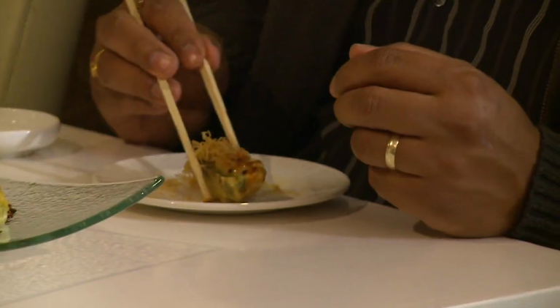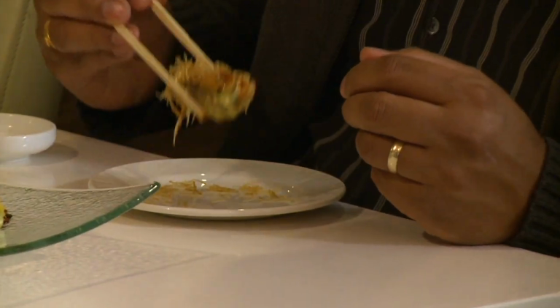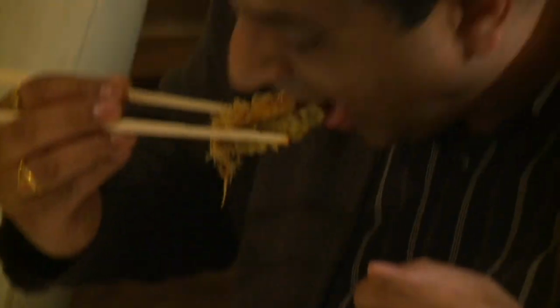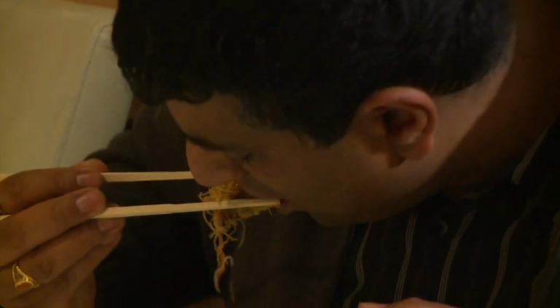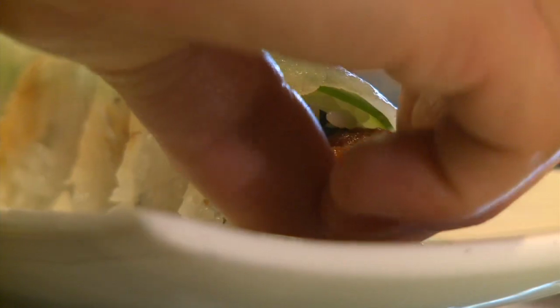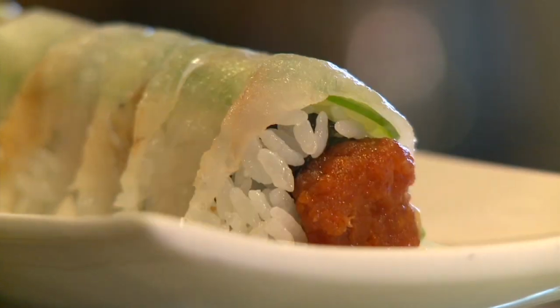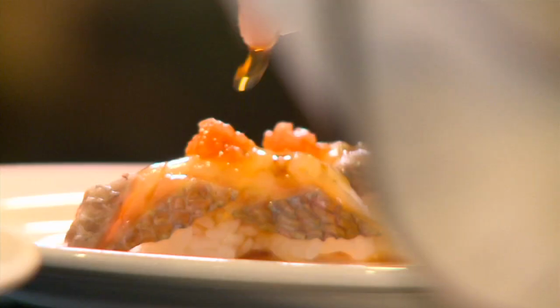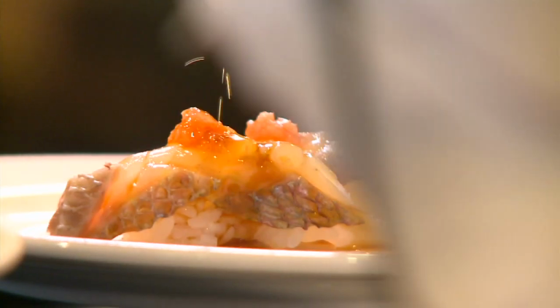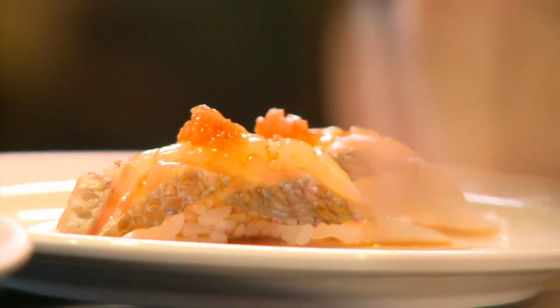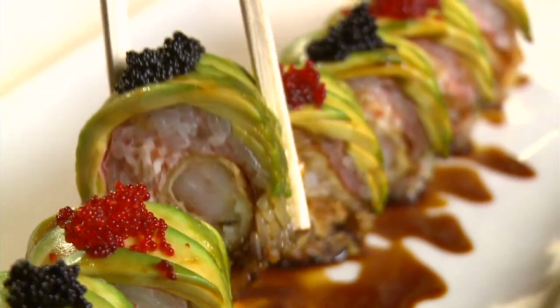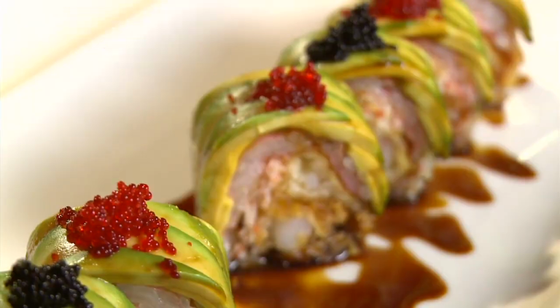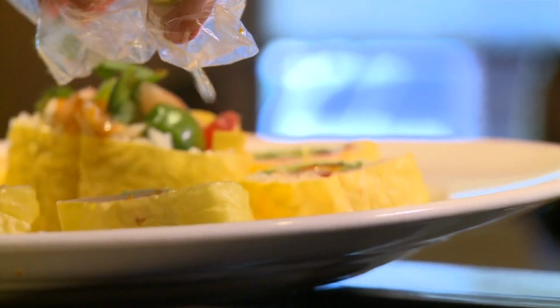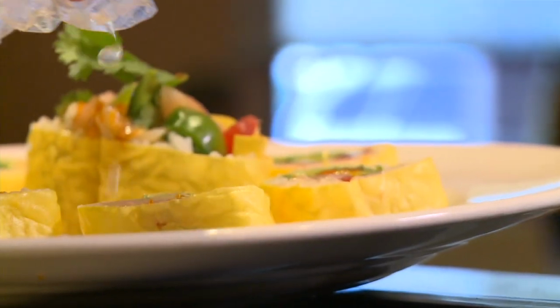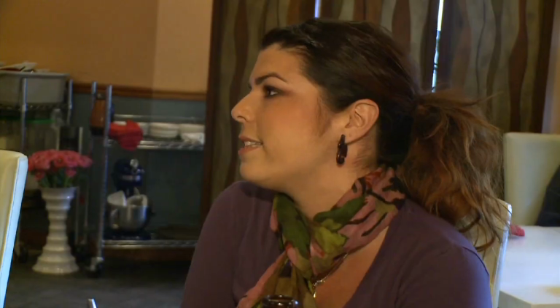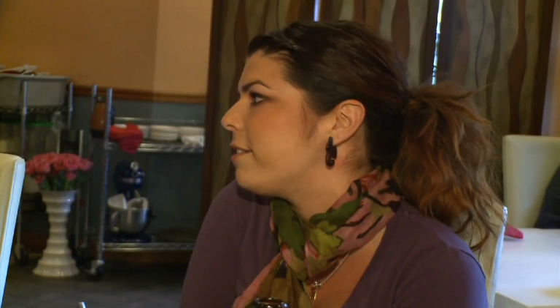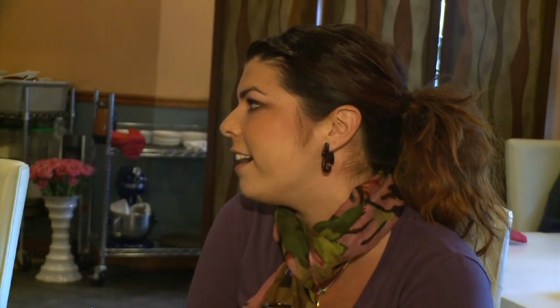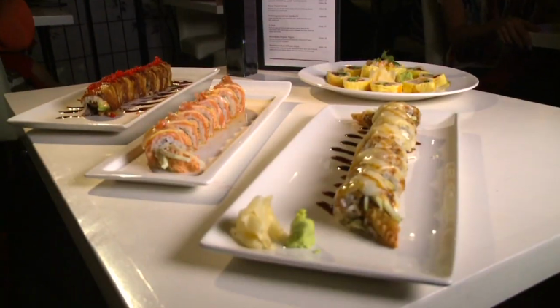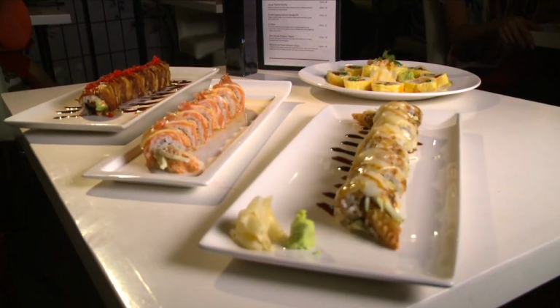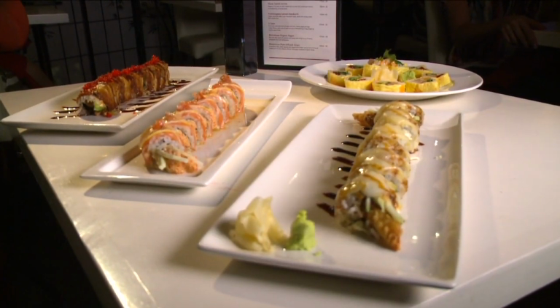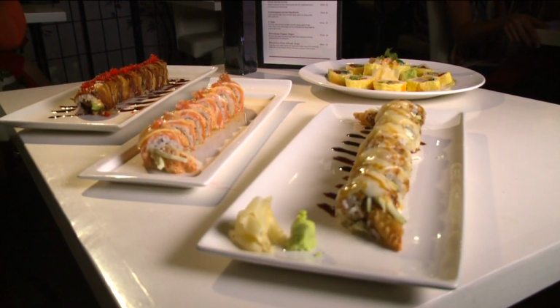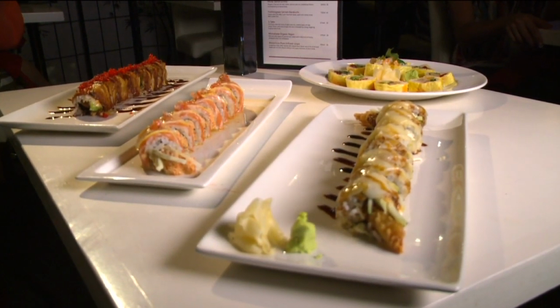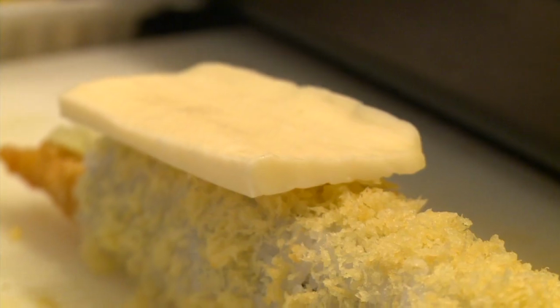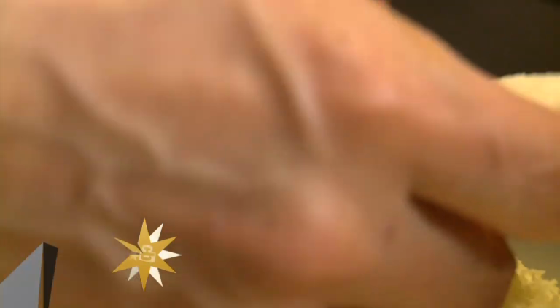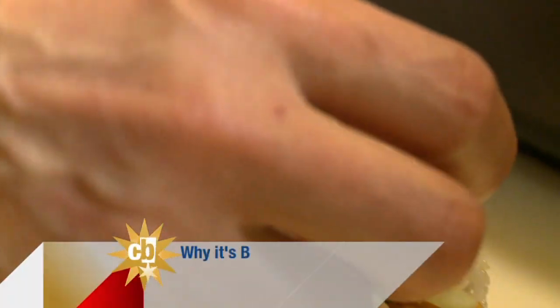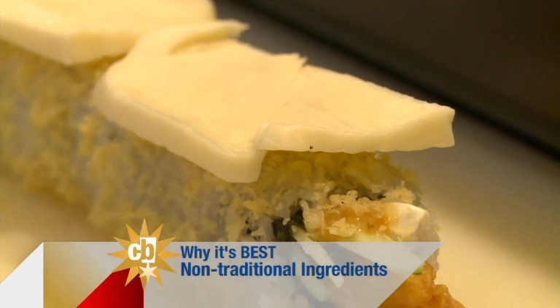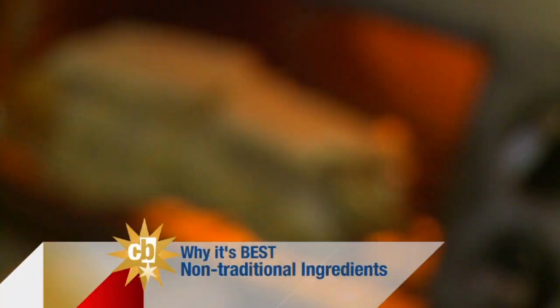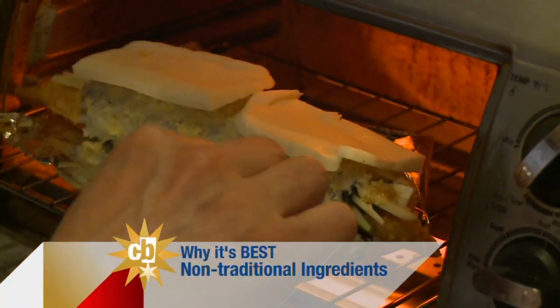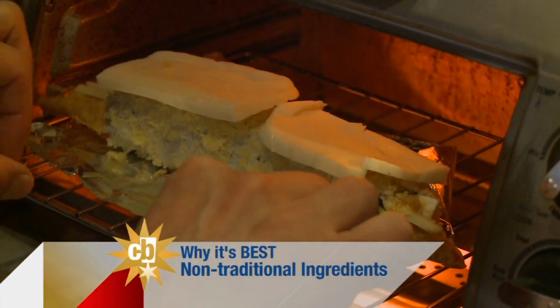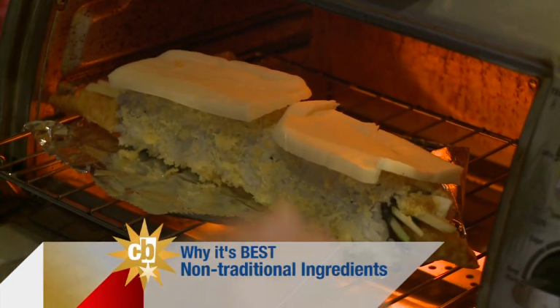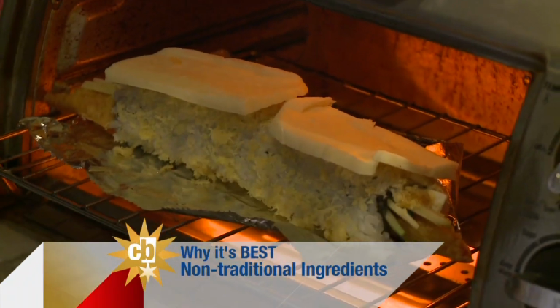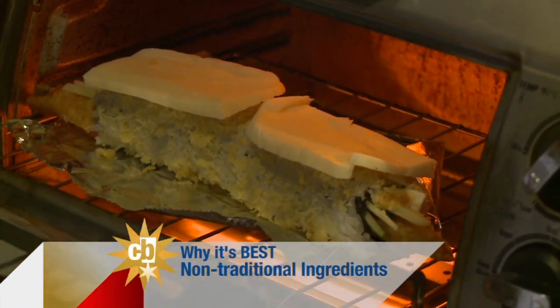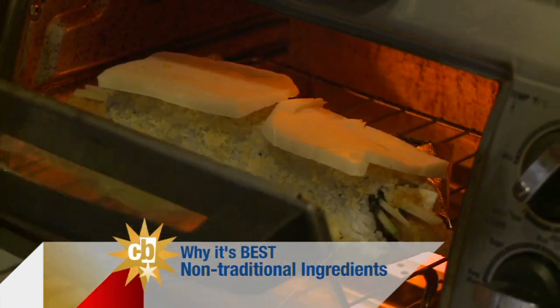The menu just has a different variety than the other sushi restaurants that you find around the area. It's like a breath of fresh air. You have a lot of ingredients that you wouldn't typically think would go inside a sushi roll.